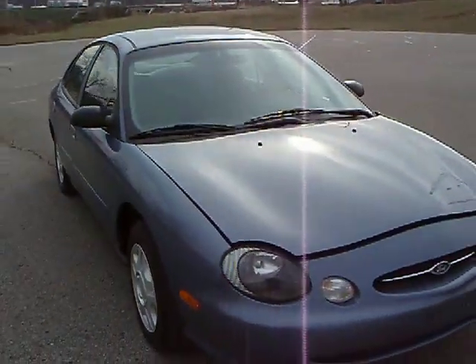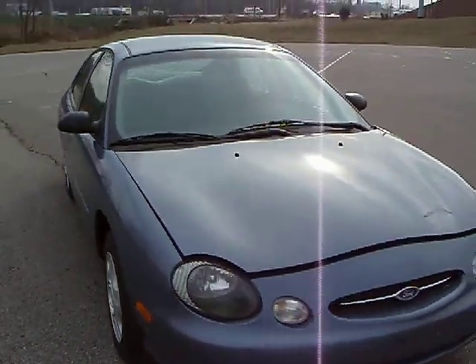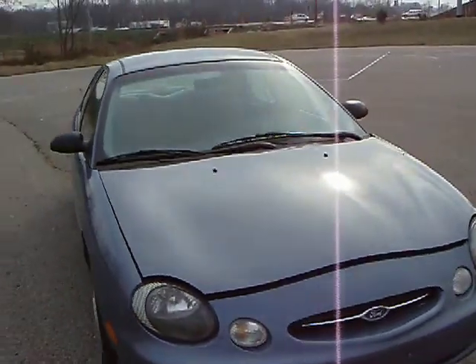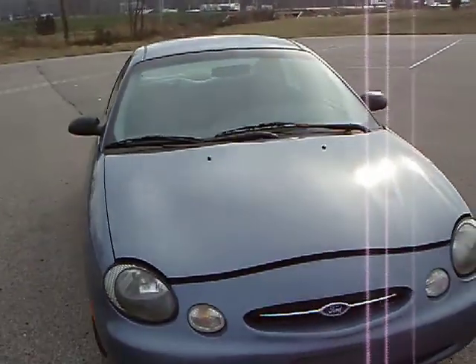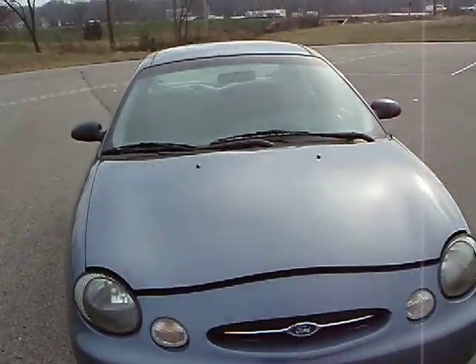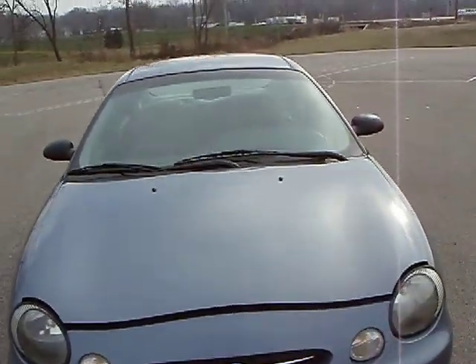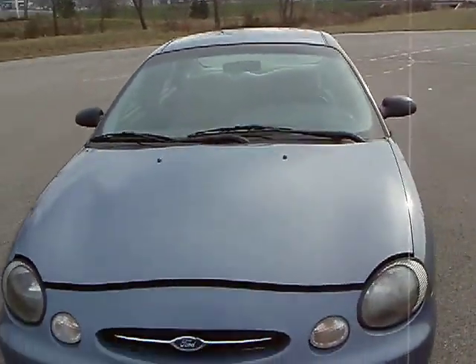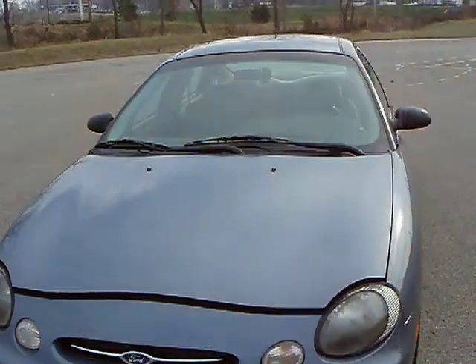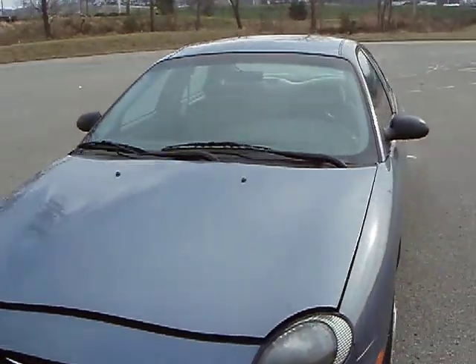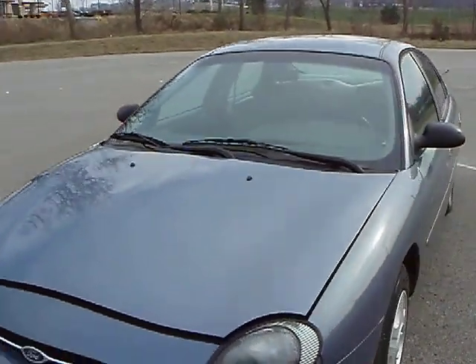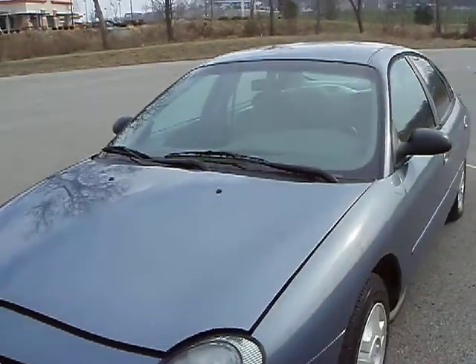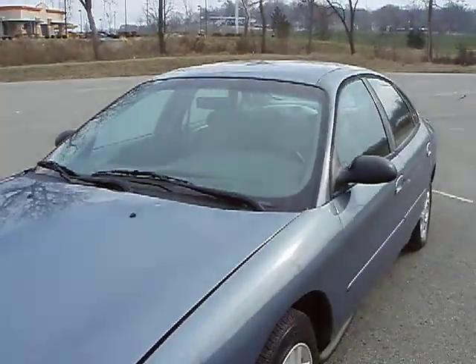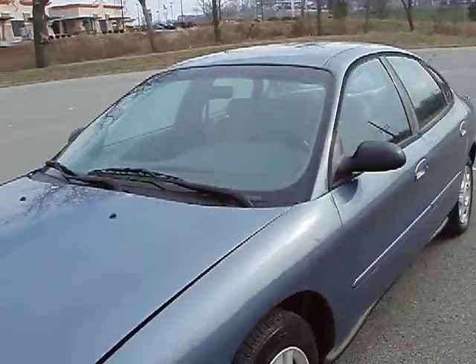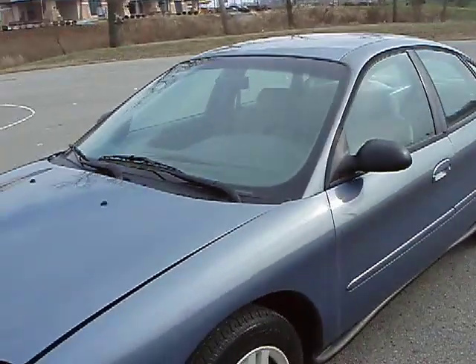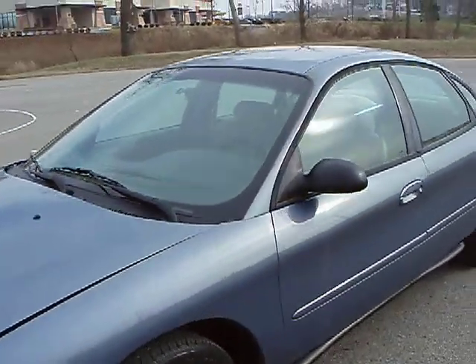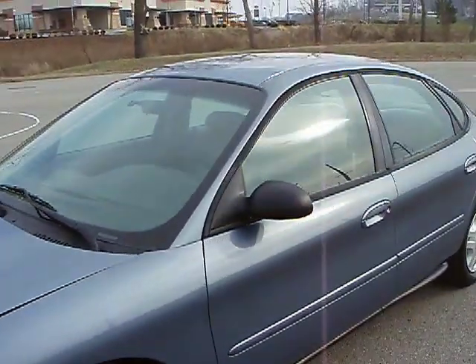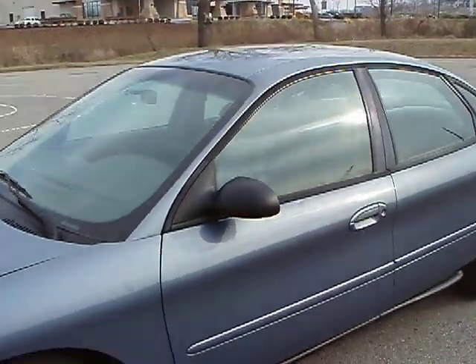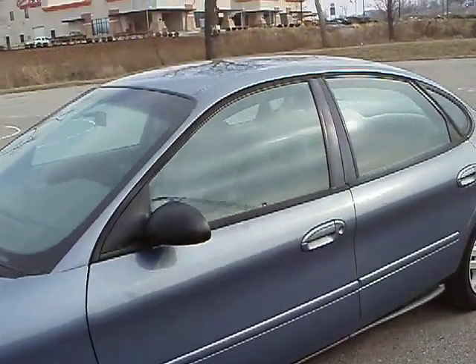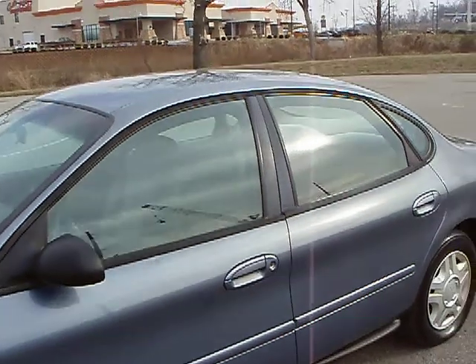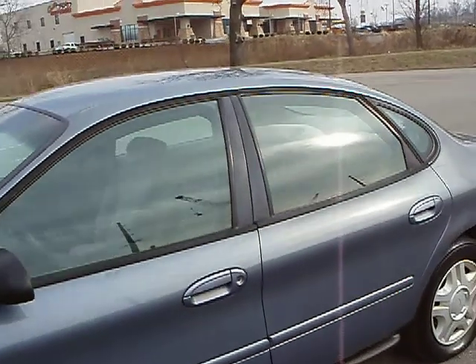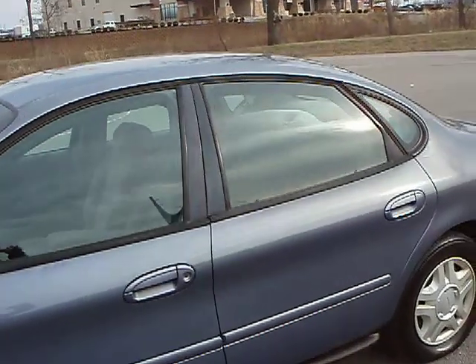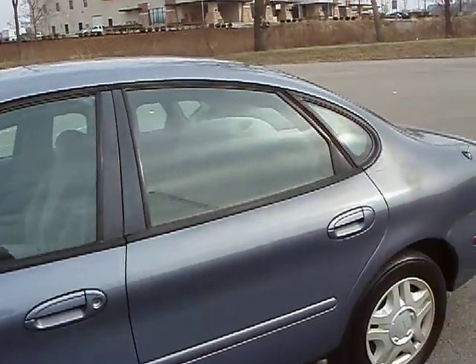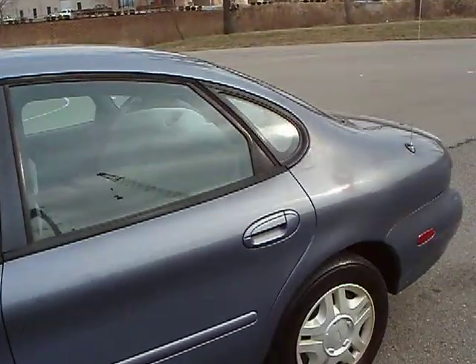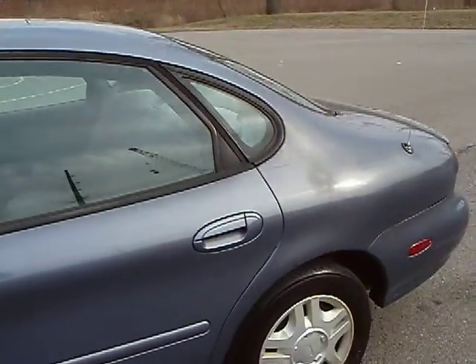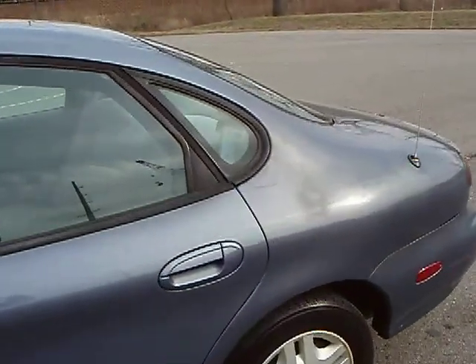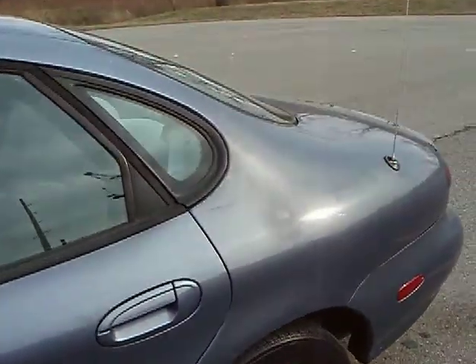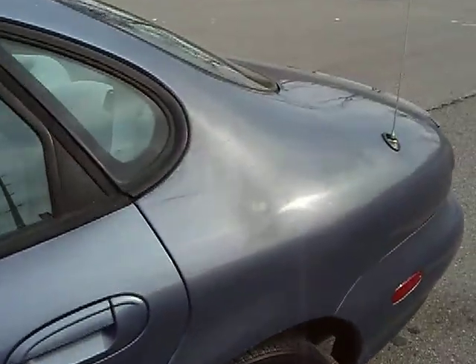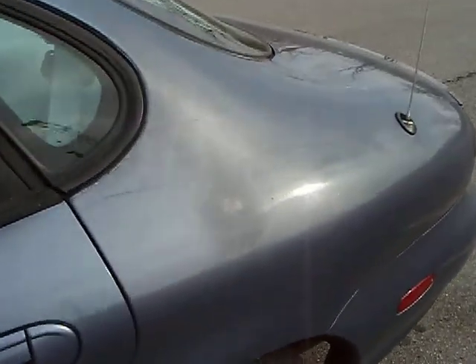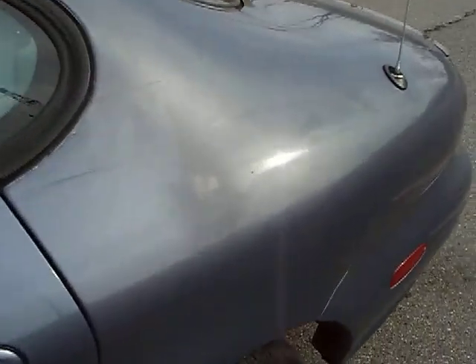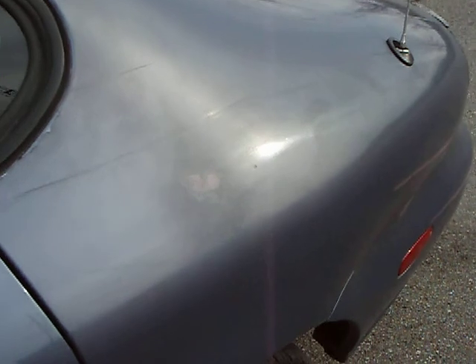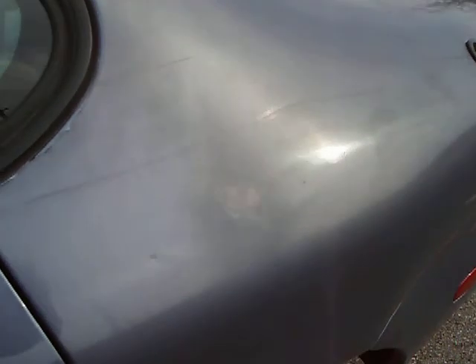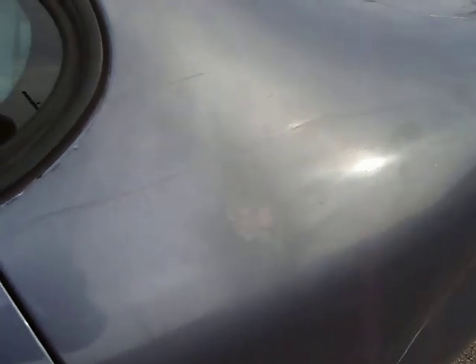It's a good straight little car. It does have a few little dings and a little bit of clear coat peeling off the back here on this back corner — show you here real close. Nothing major.